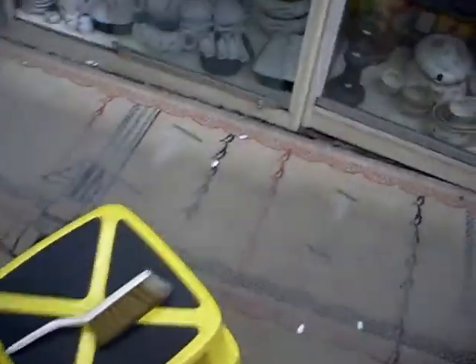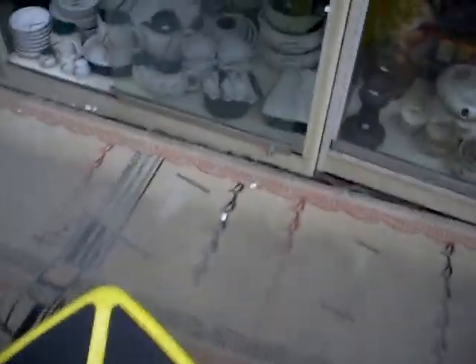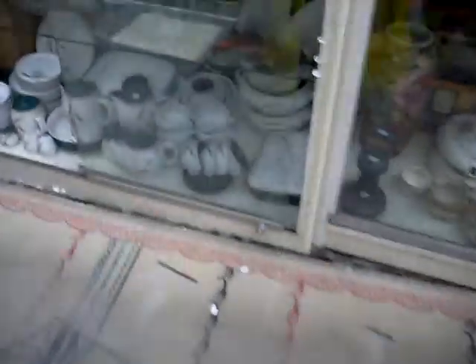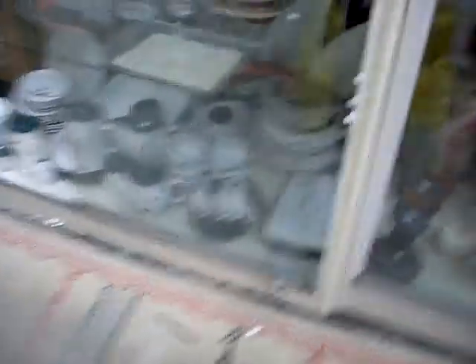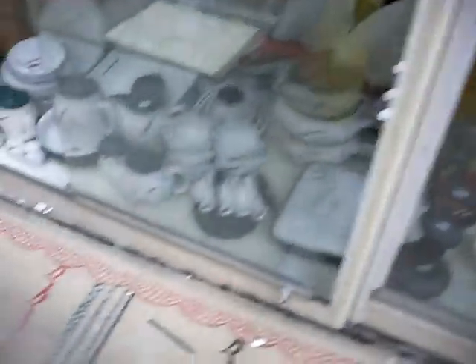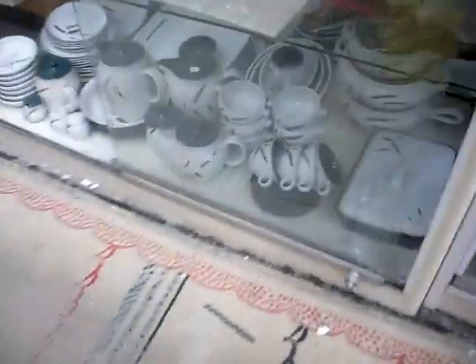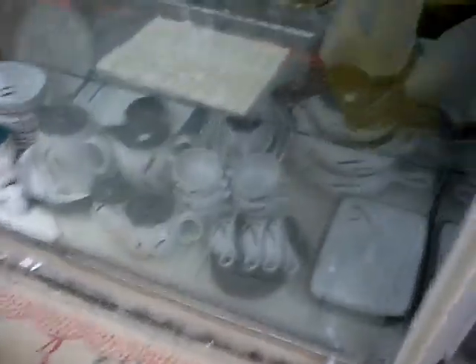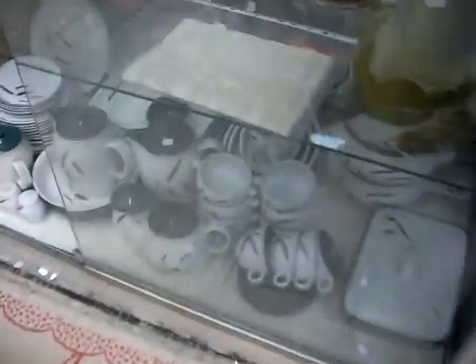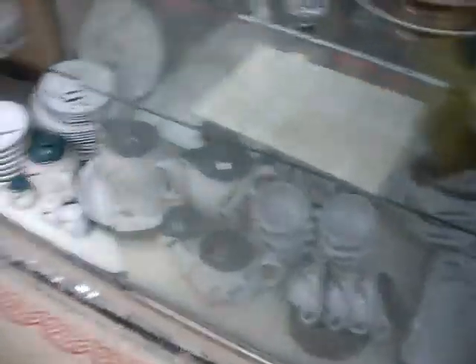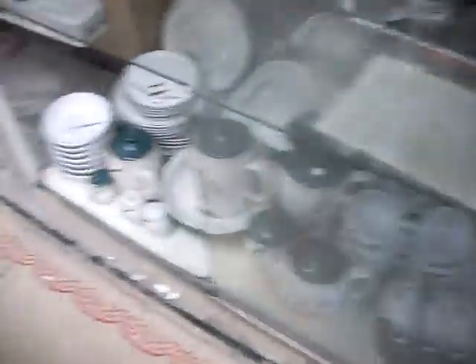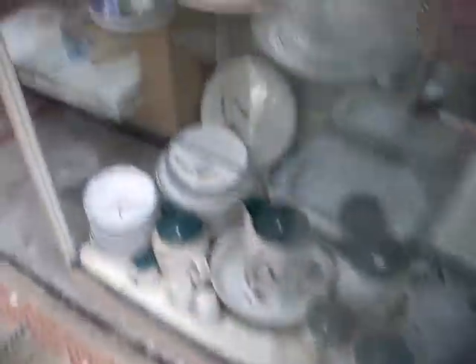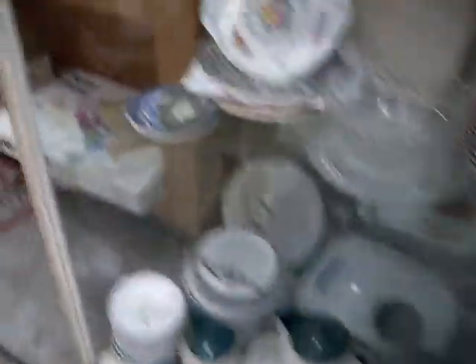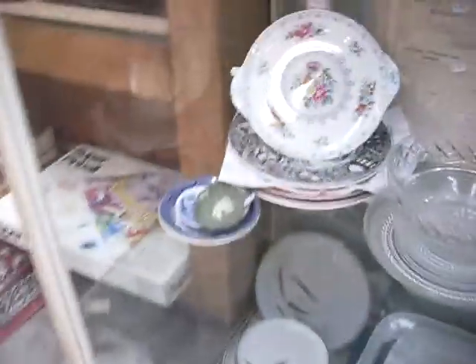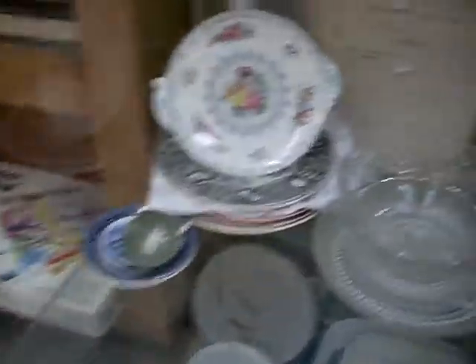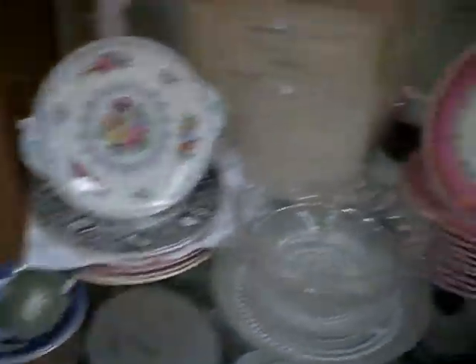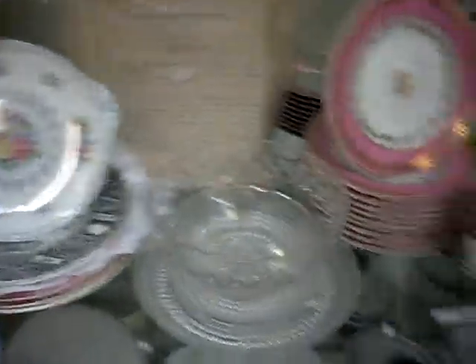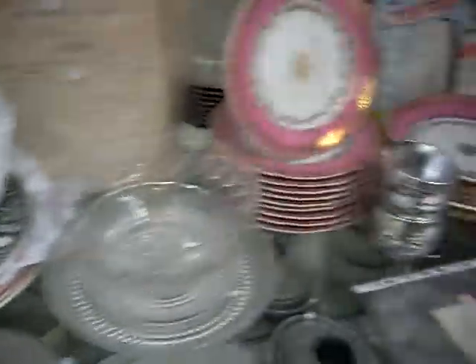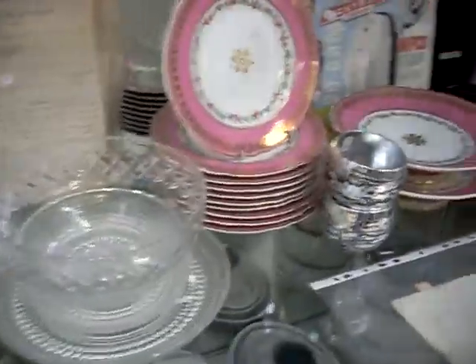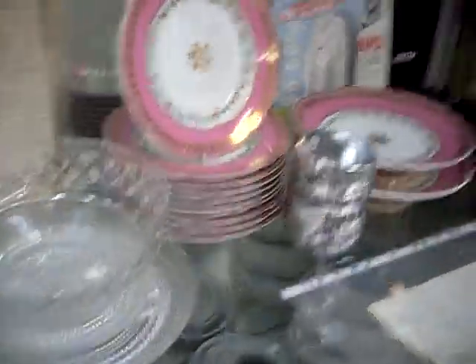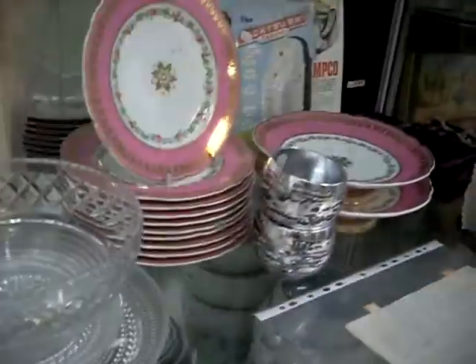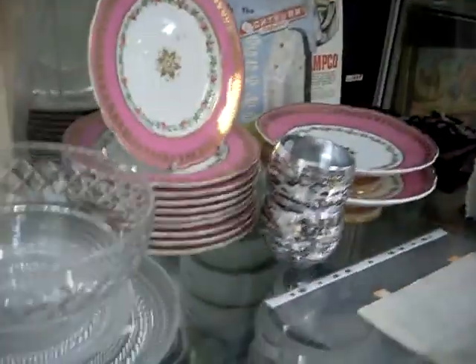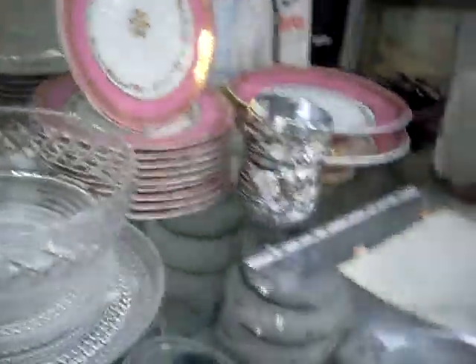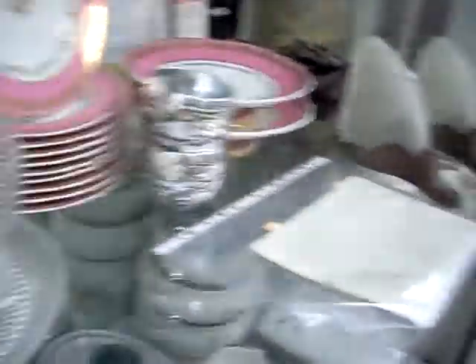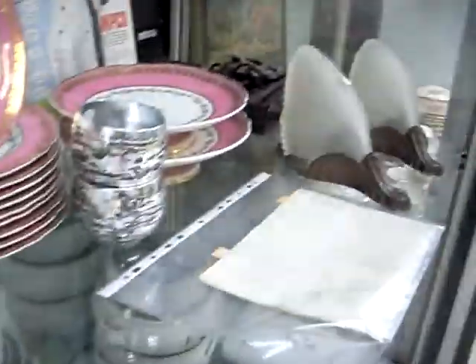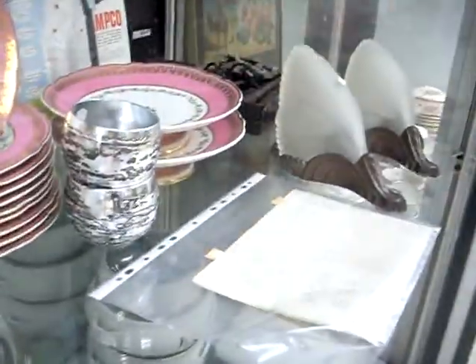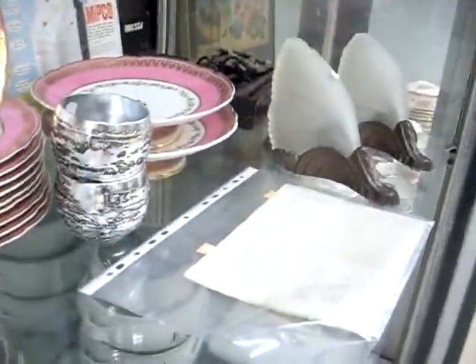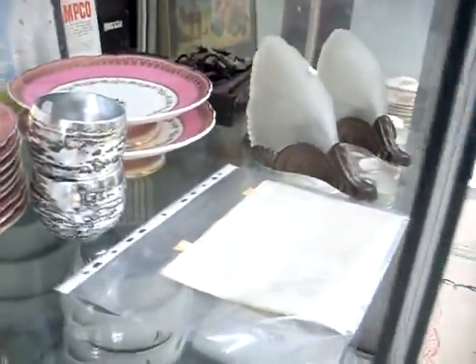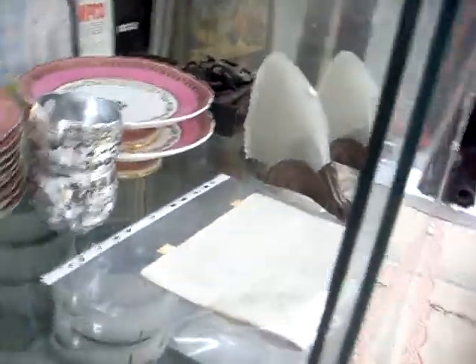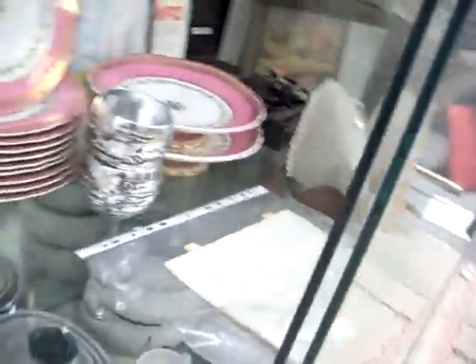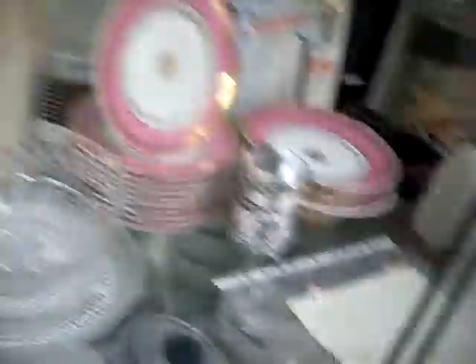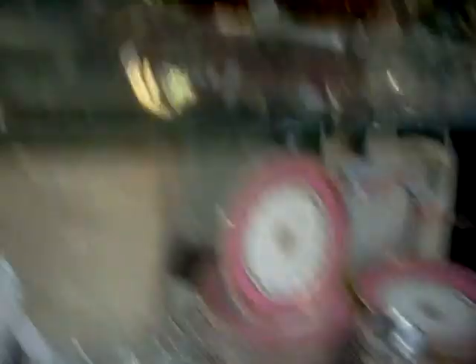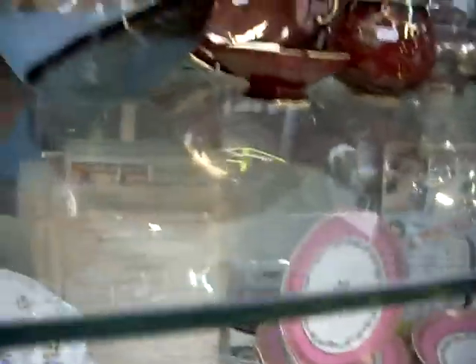Big huge Denby set down the bottom. Pretty china. More ephemera. Victorian stuff. Nice pair of lights. Glass.